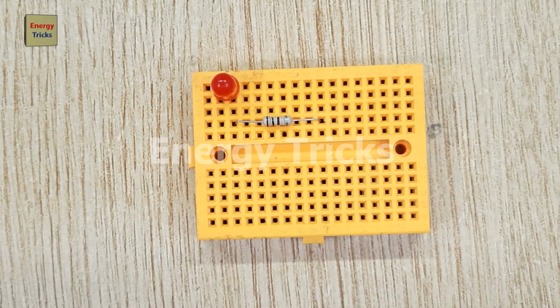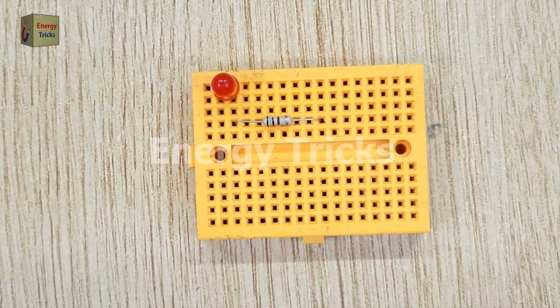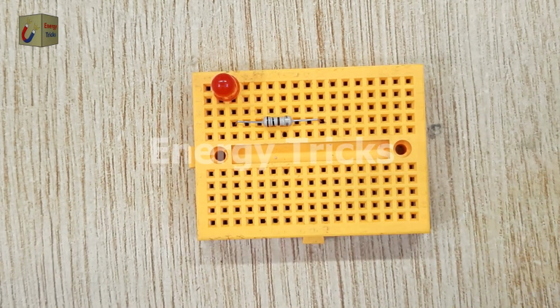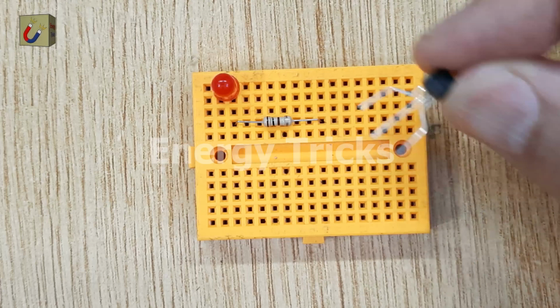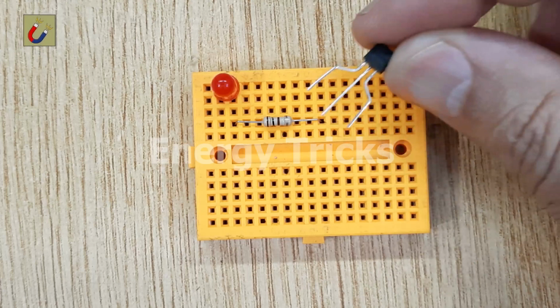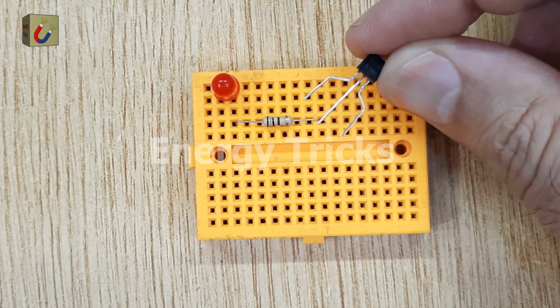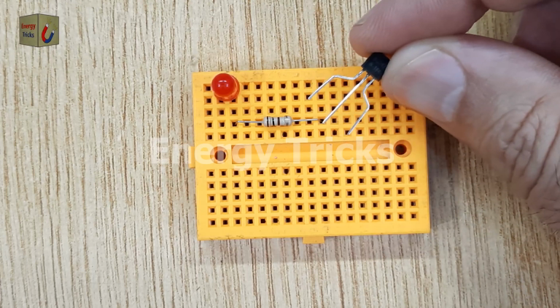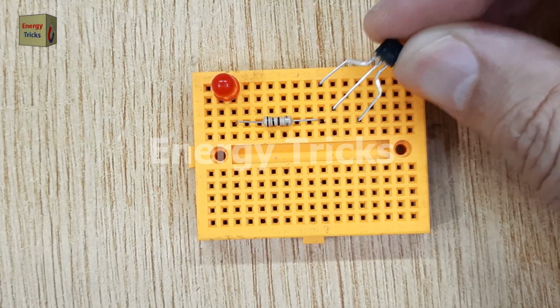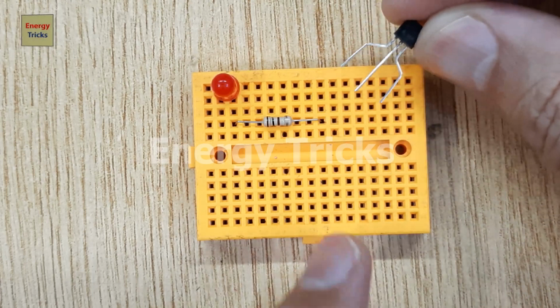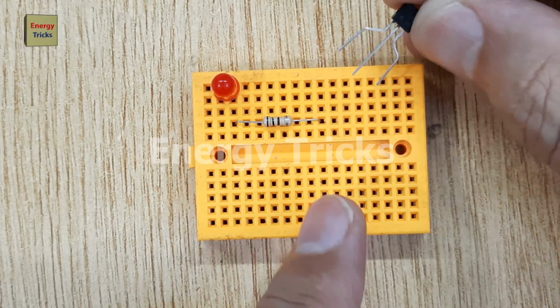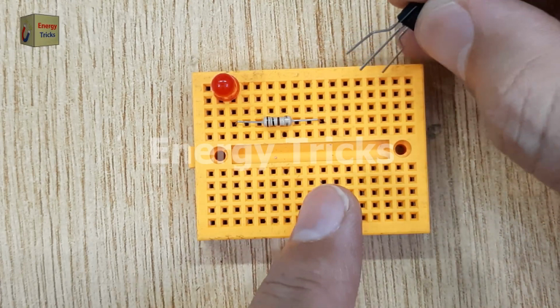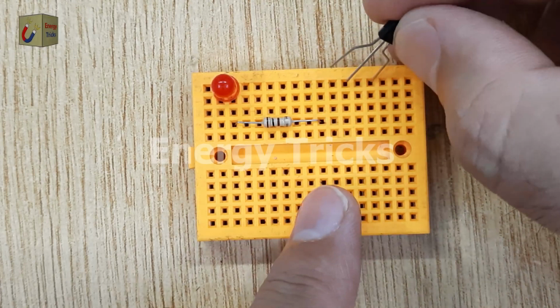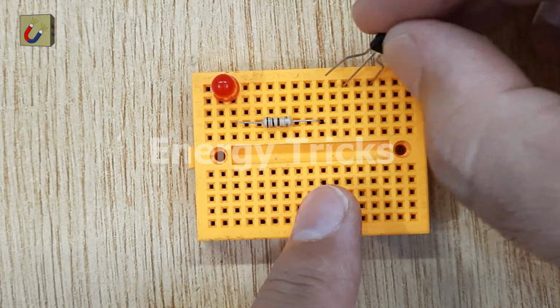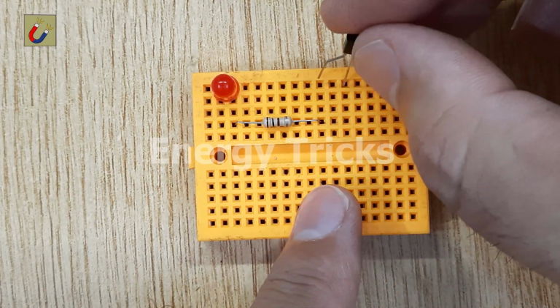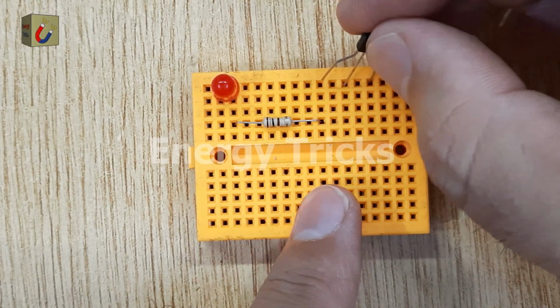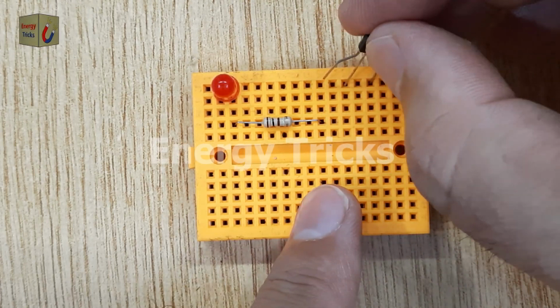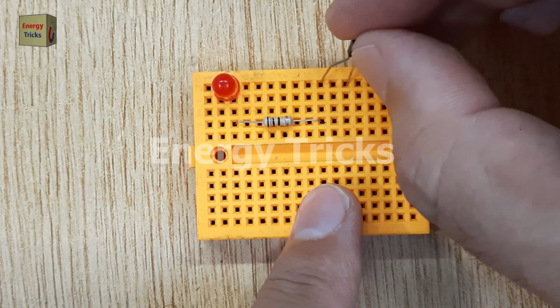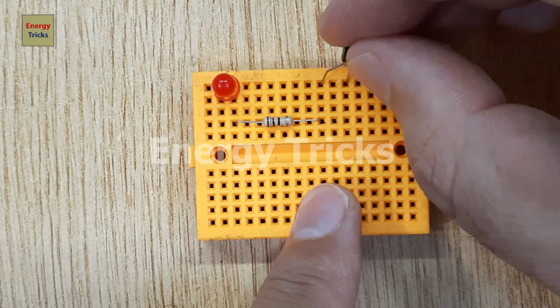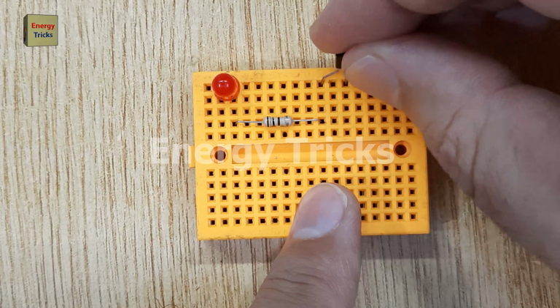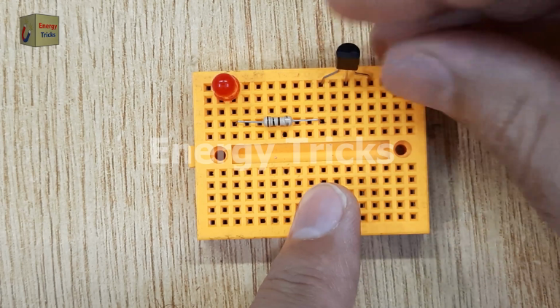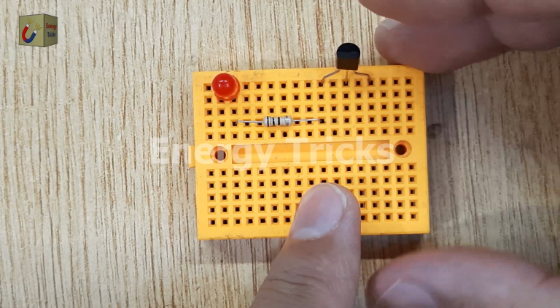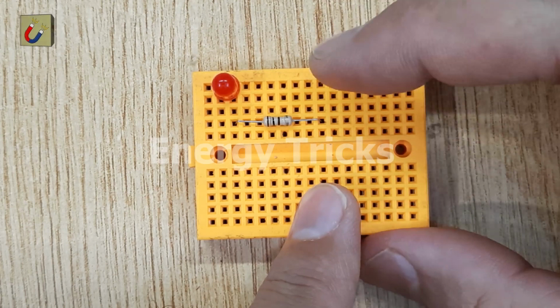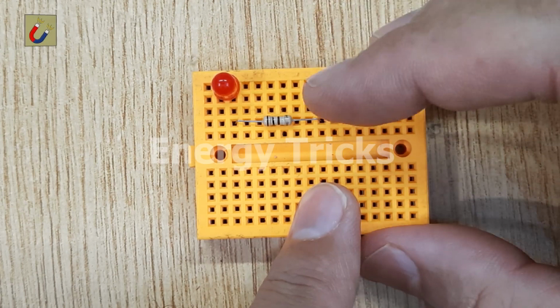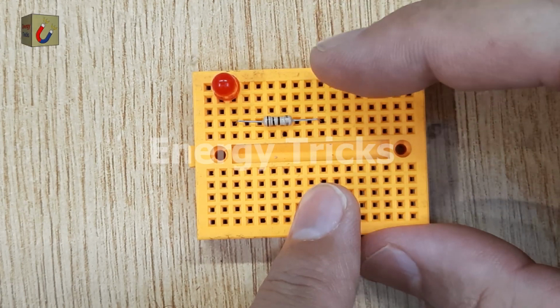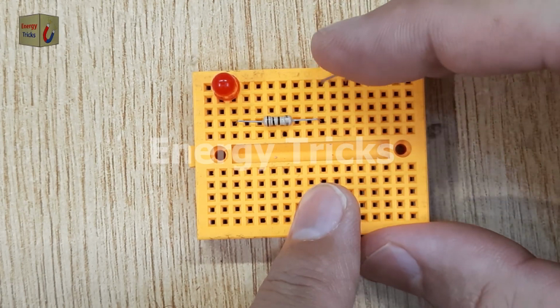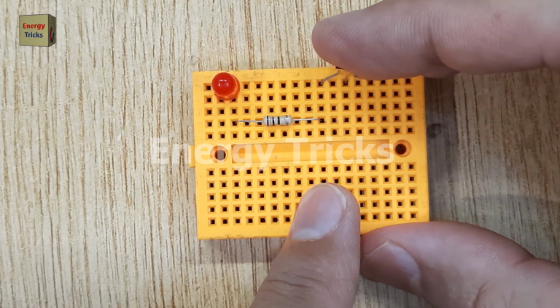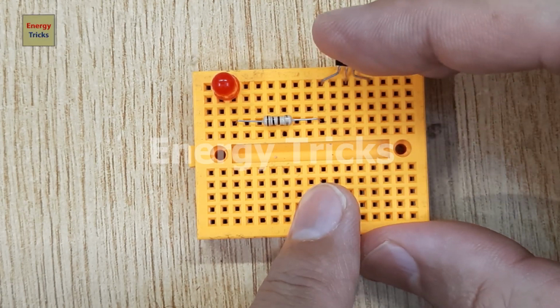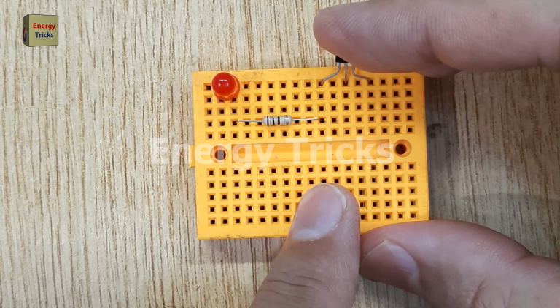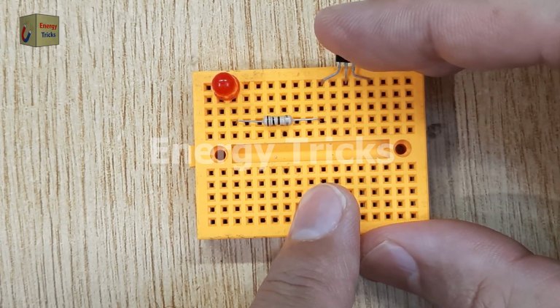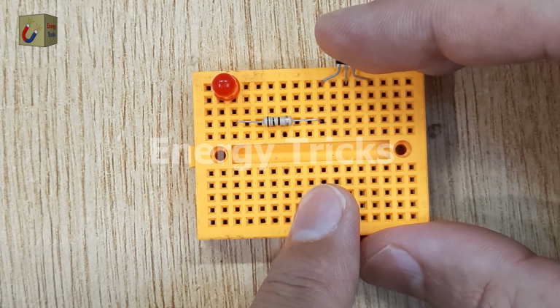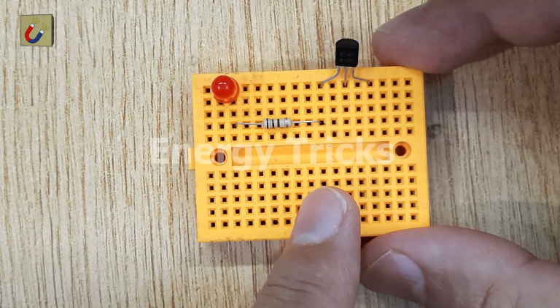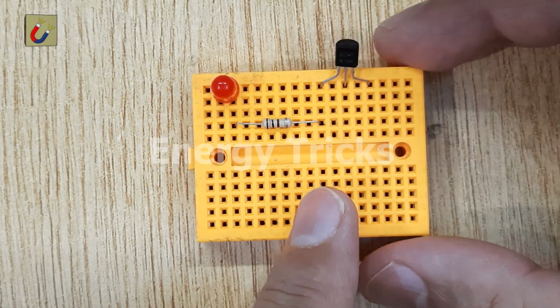After that, insert the transistor into the breadboard, aligning it so the collector pin connects with the resistor. The BC547 transistor will act as a switch in this circuit, controlling when the LED turns on and off.